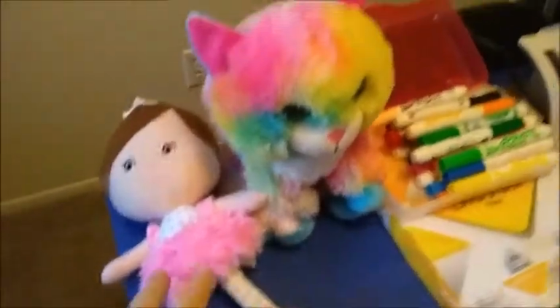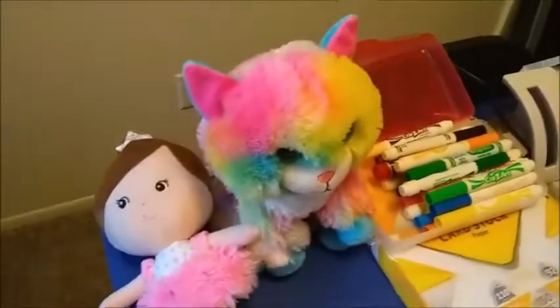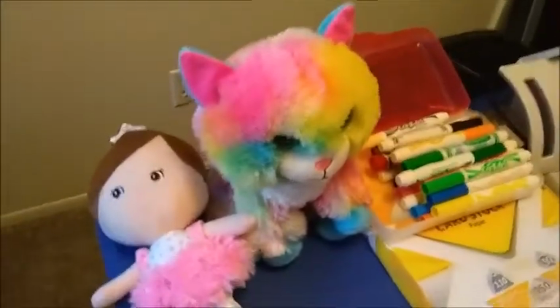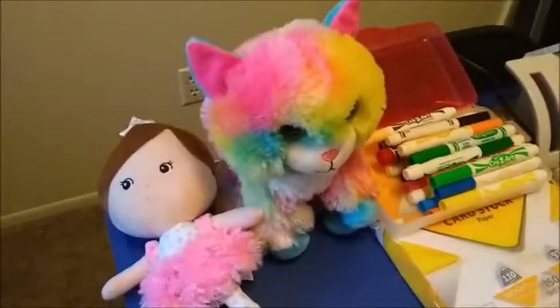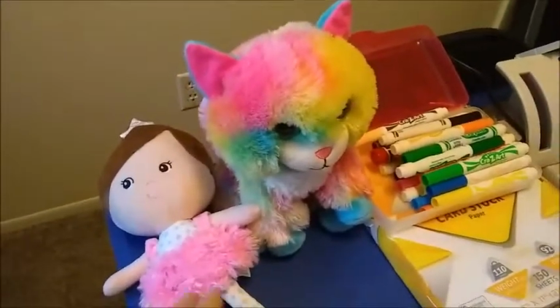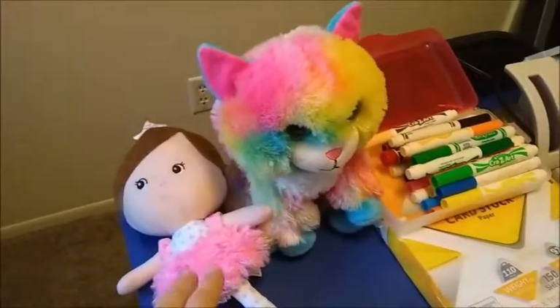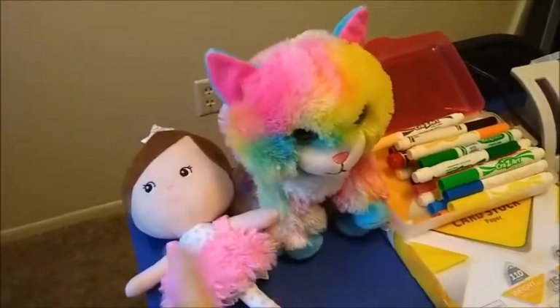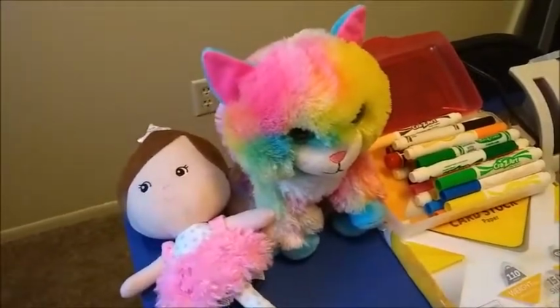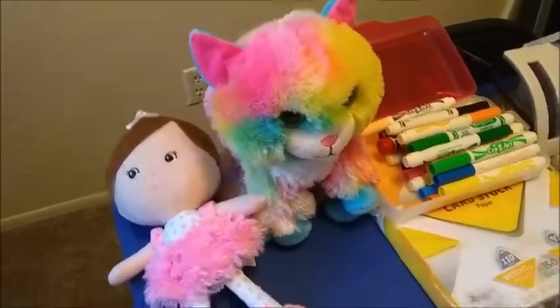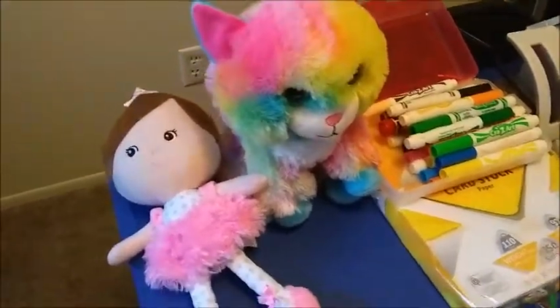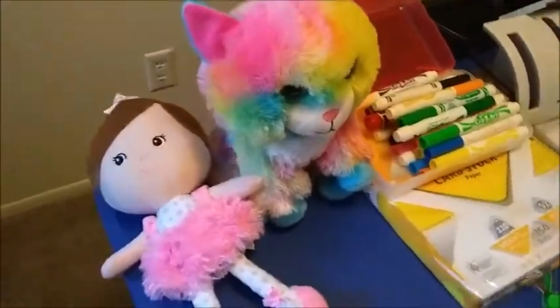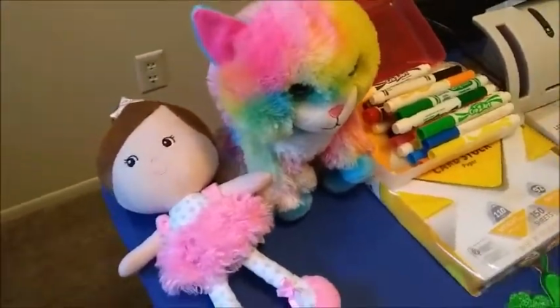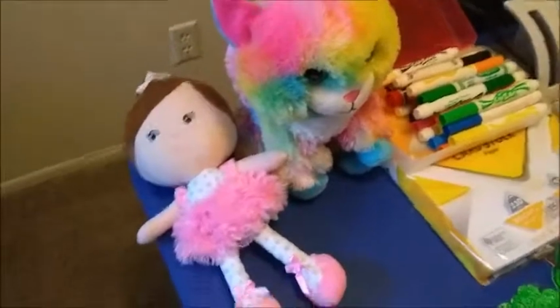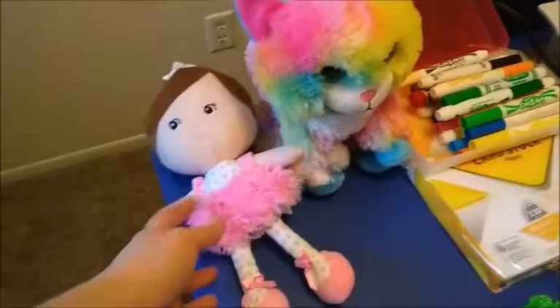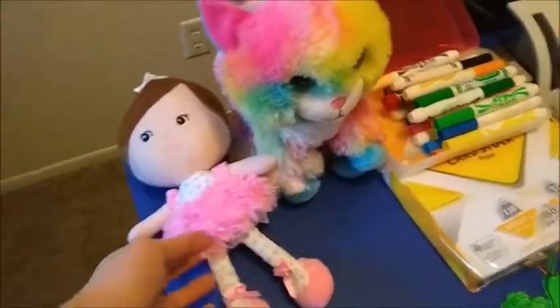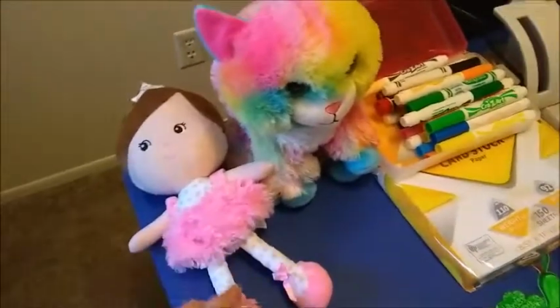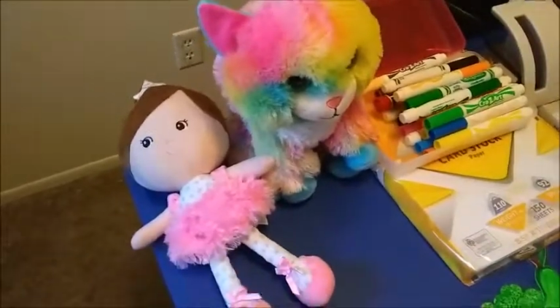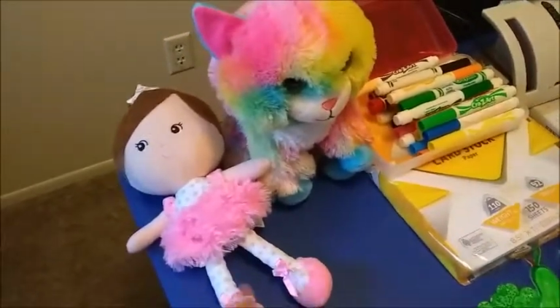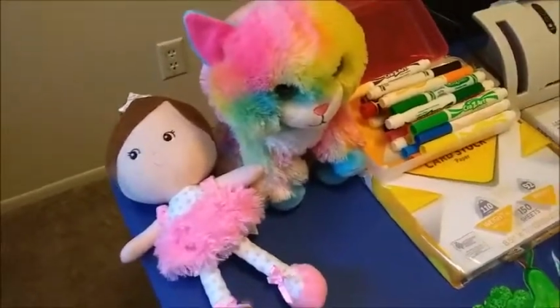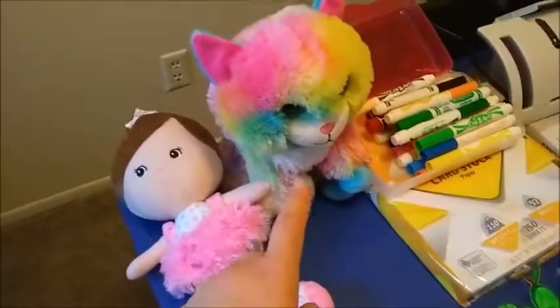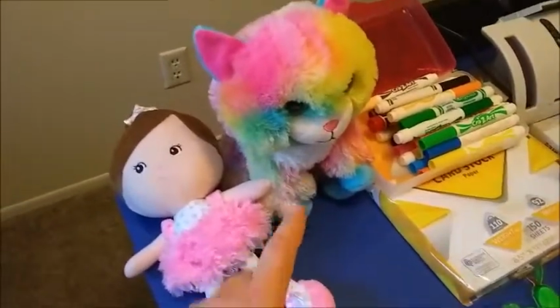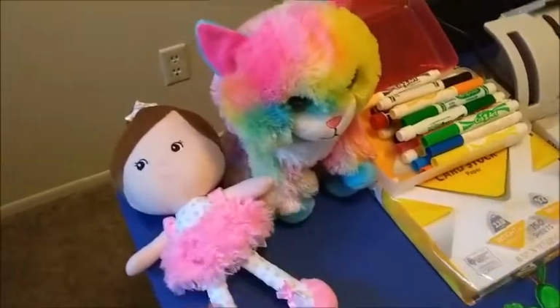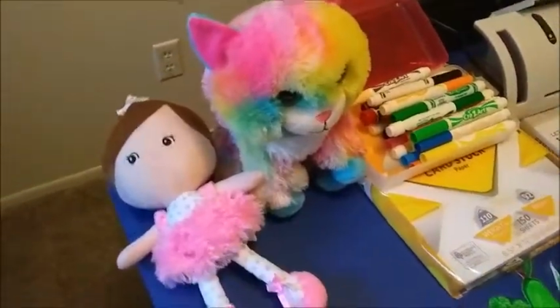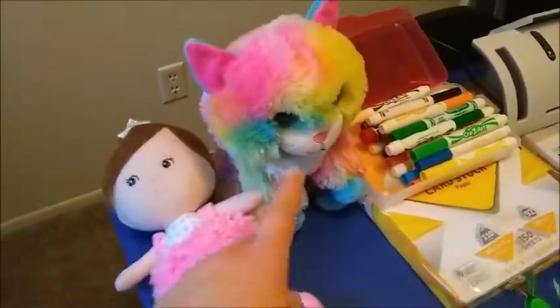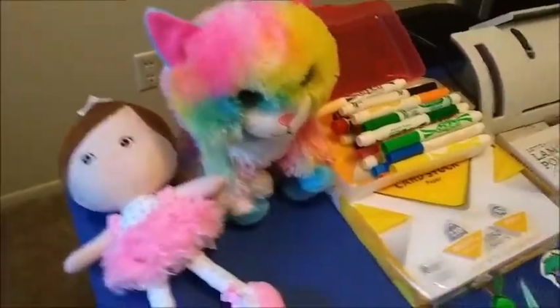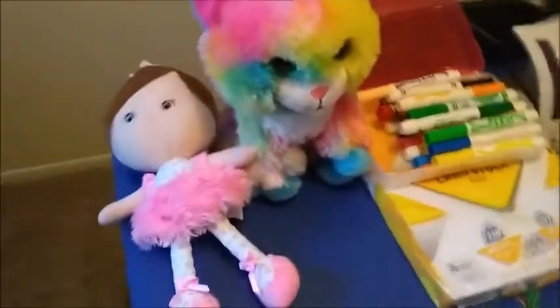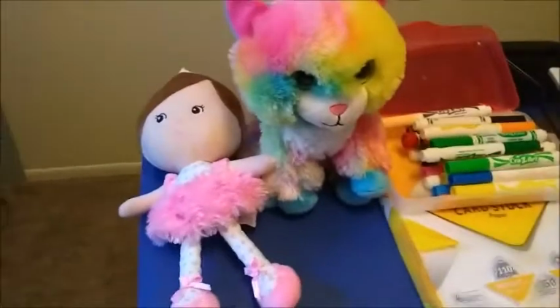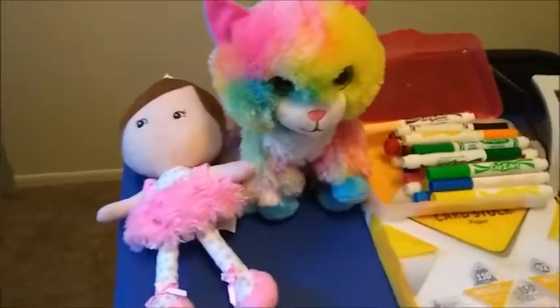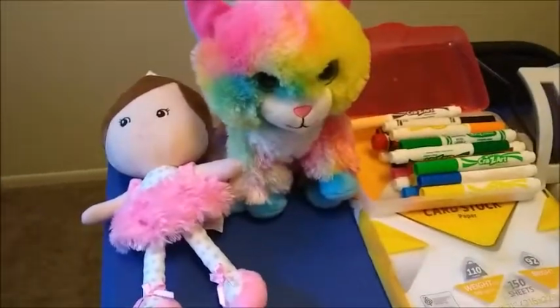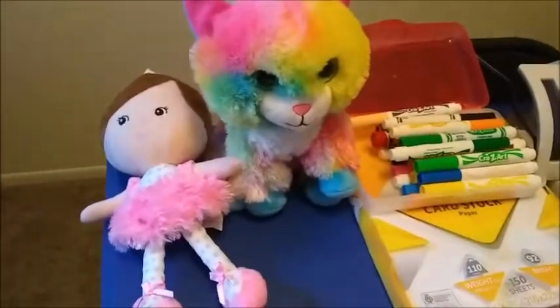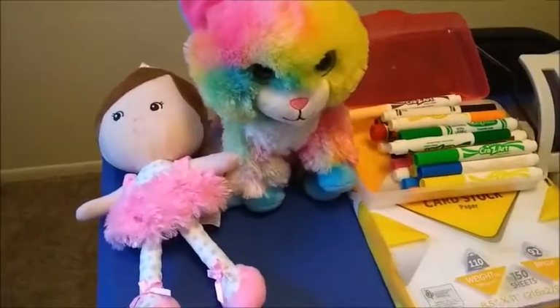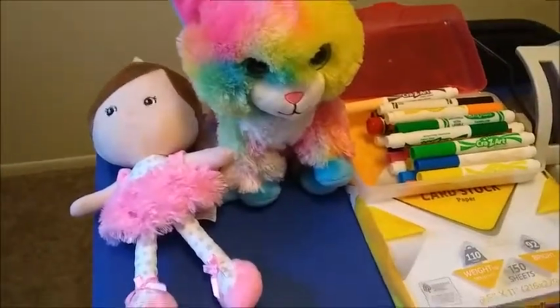These dolls were about $5 each and I got them from Walmart. One of the lessons does have a doll in it and one that has a cat. This is Lily and Rainbow and I use them with my students to help interact.